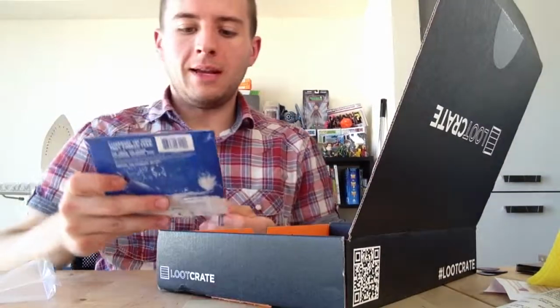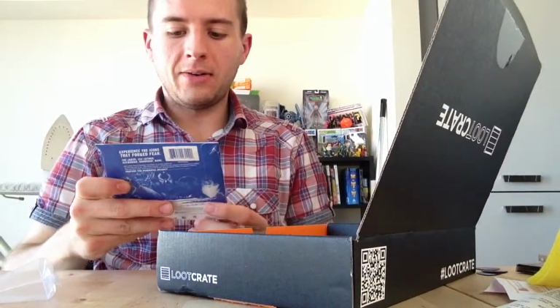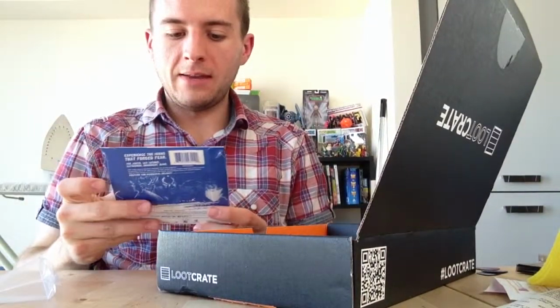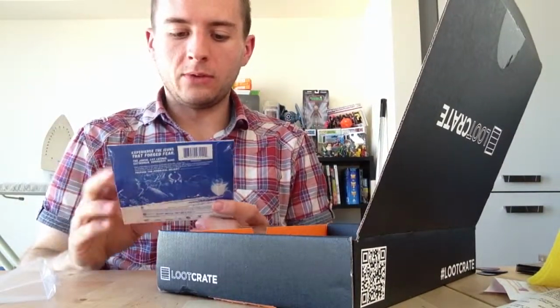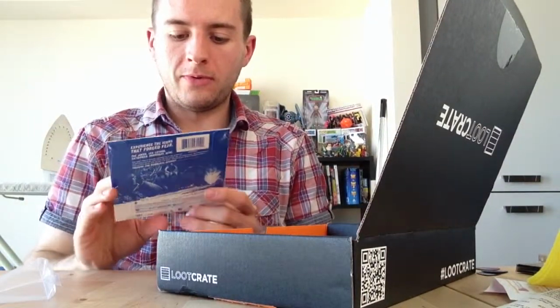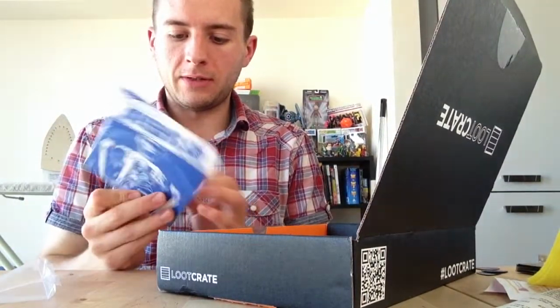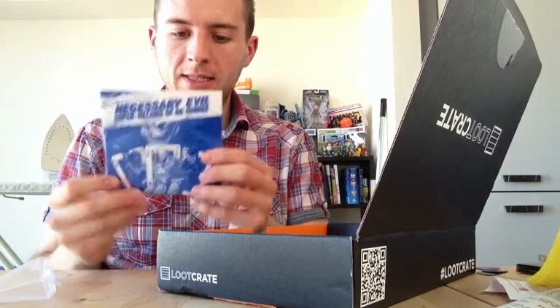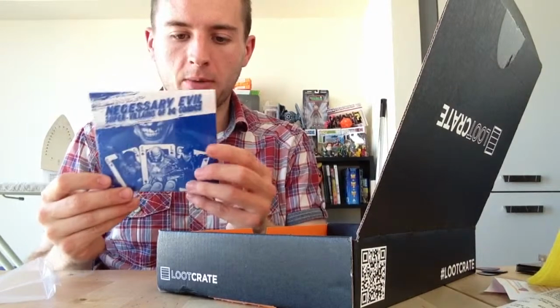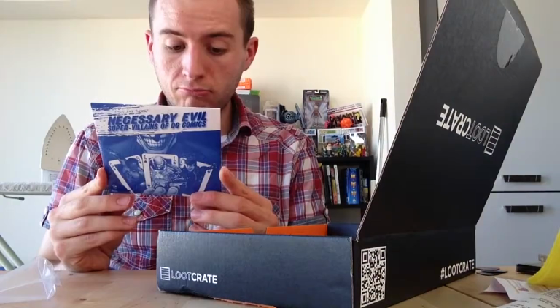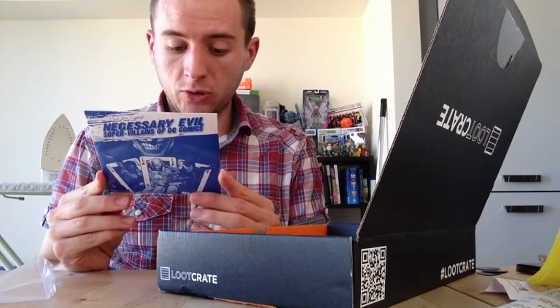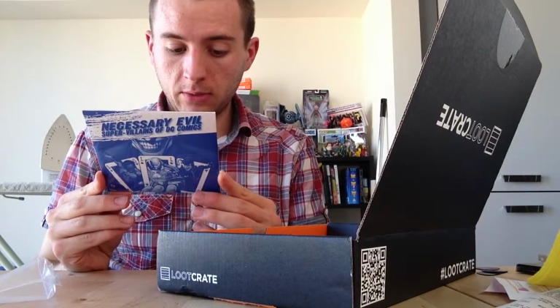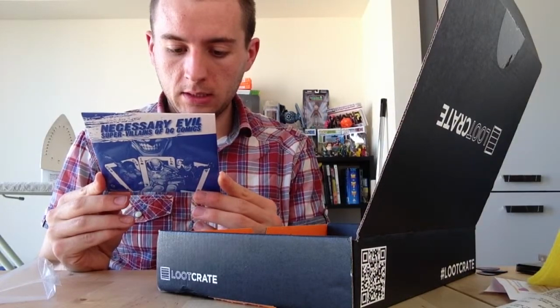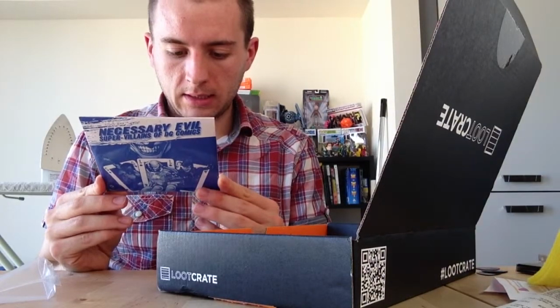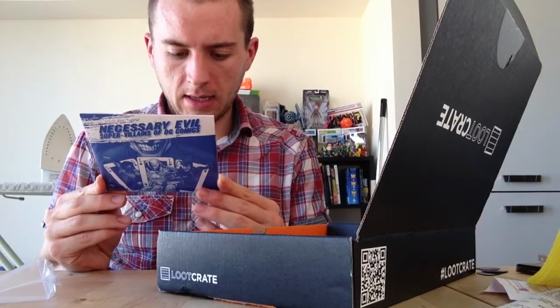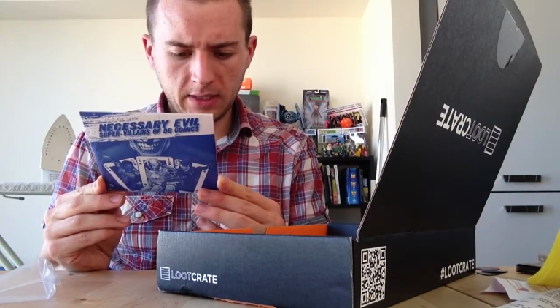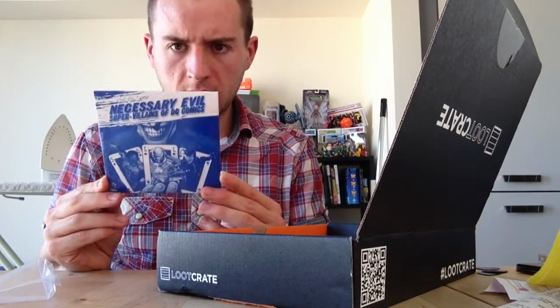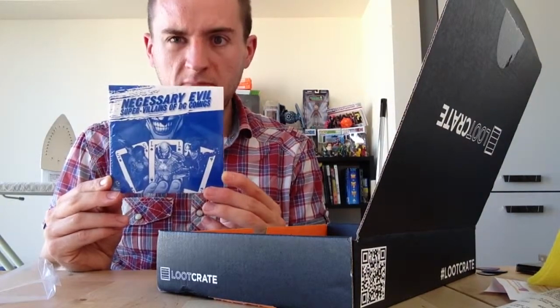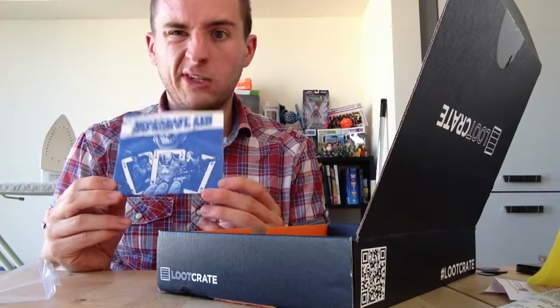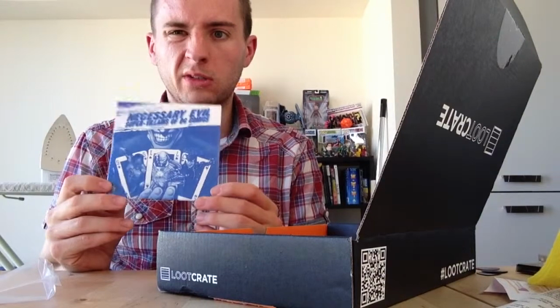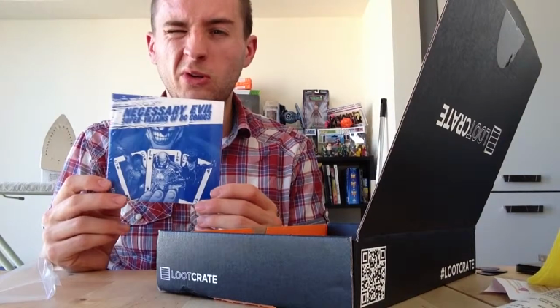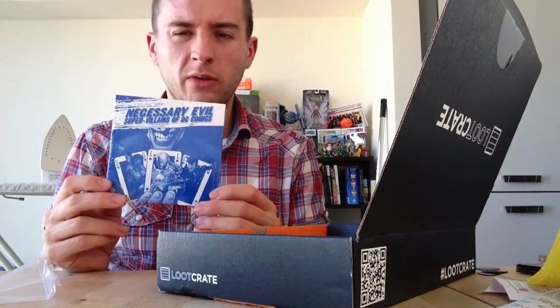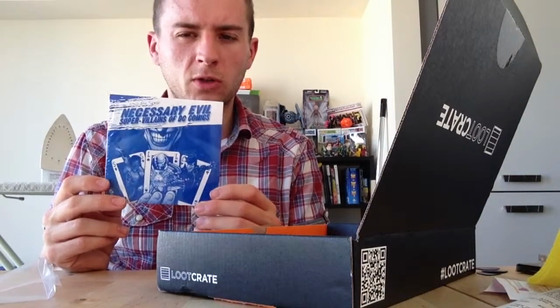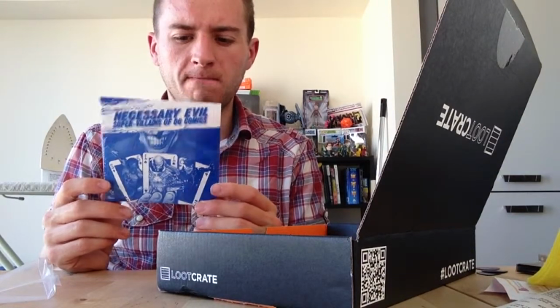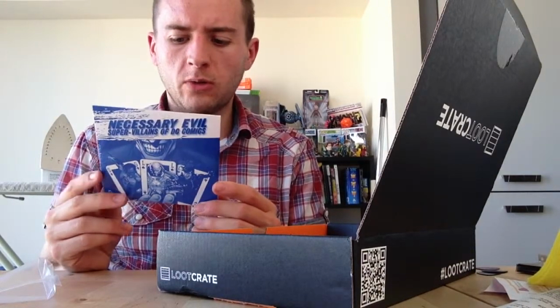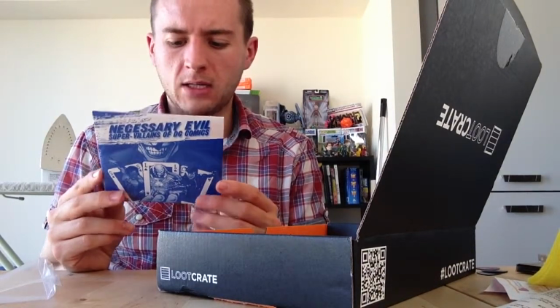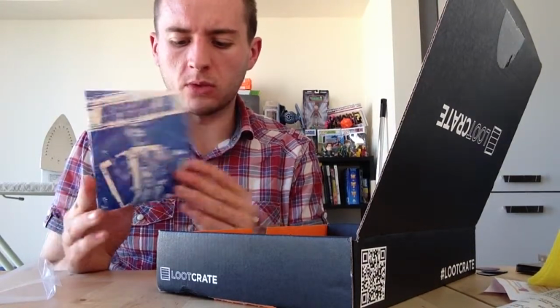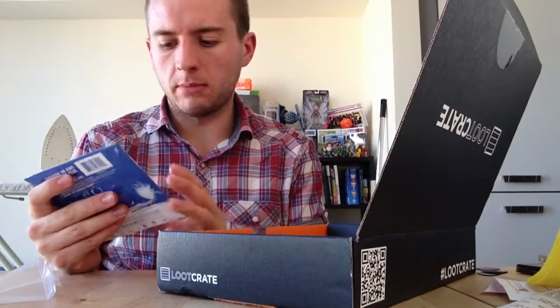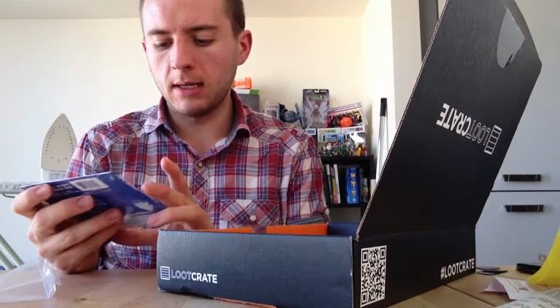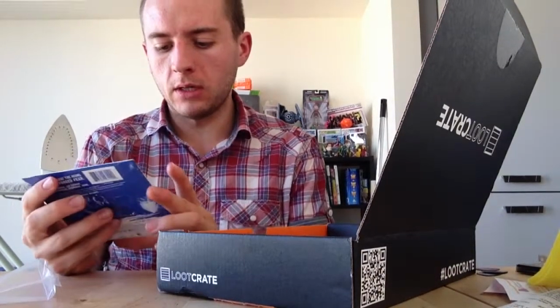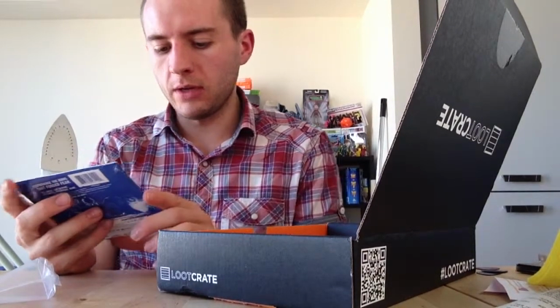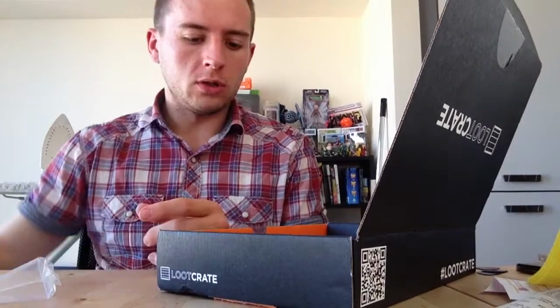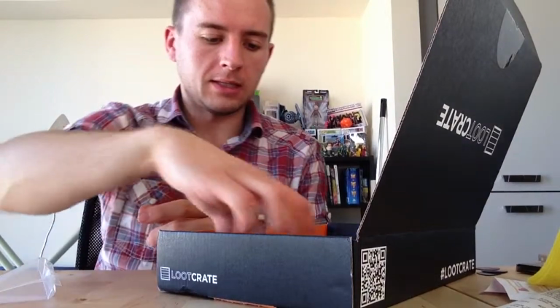Necessary Evil: Supervillains of DC — I'm not sure exactly what it is. It's a DVD, so I don't know if I can watch it. I don't know whether I'm actually able to watch it. But it's fine, on to the next thing.